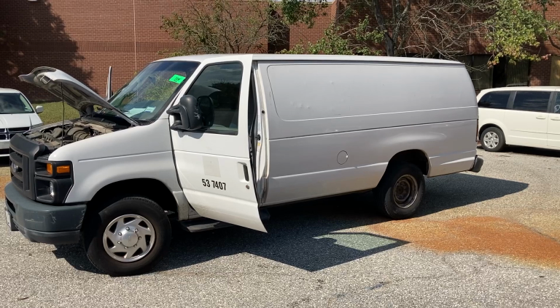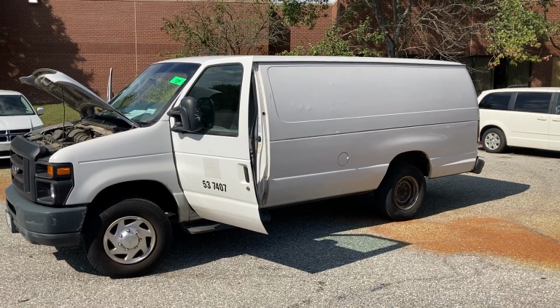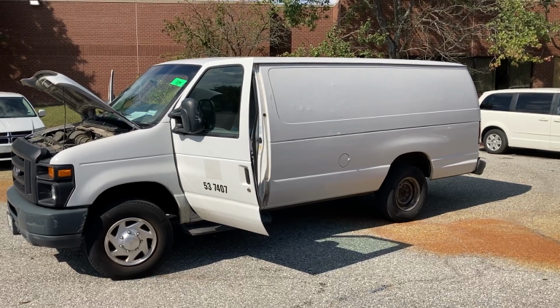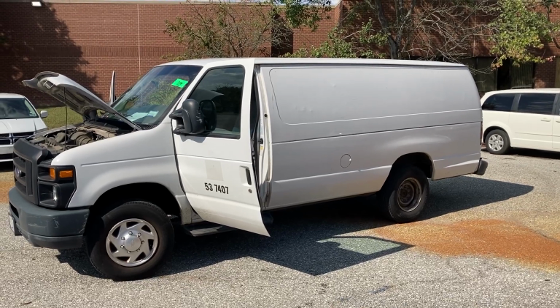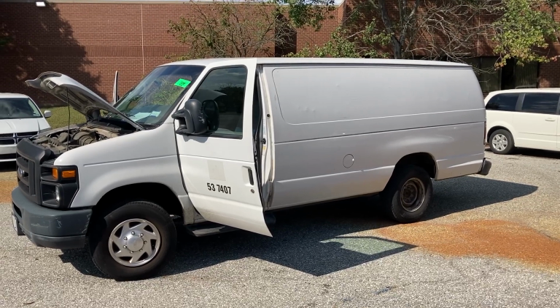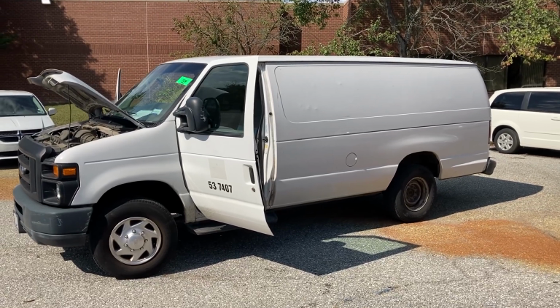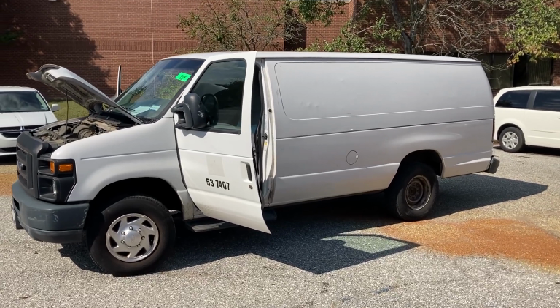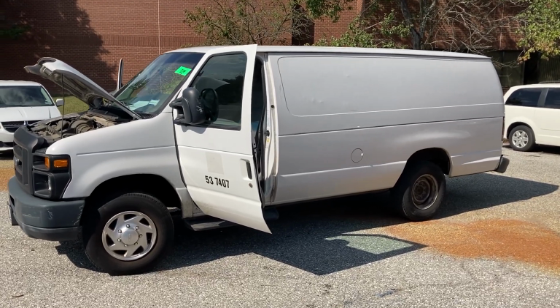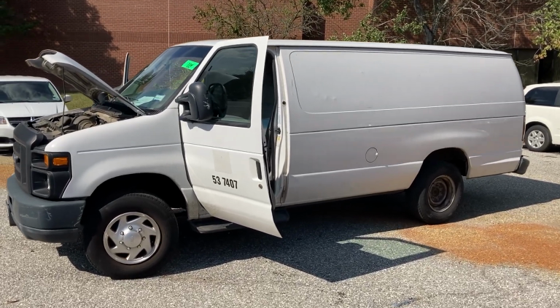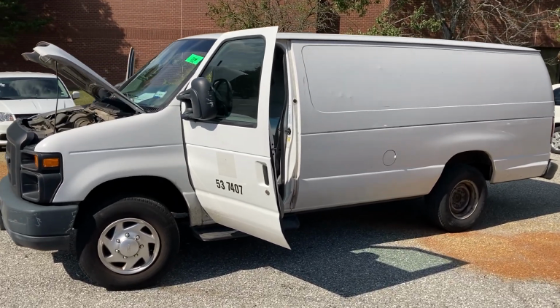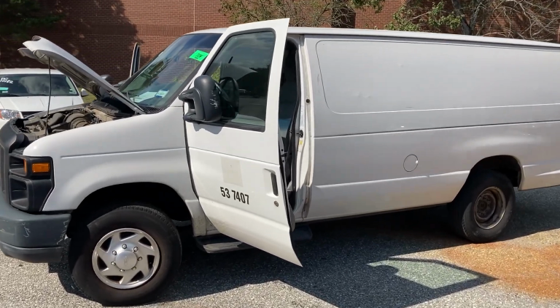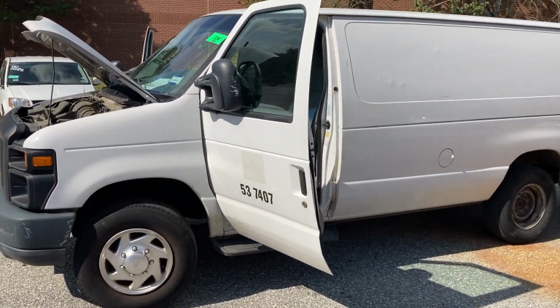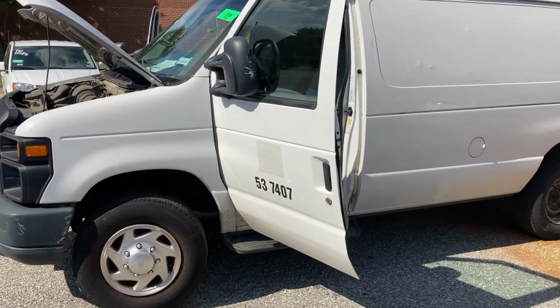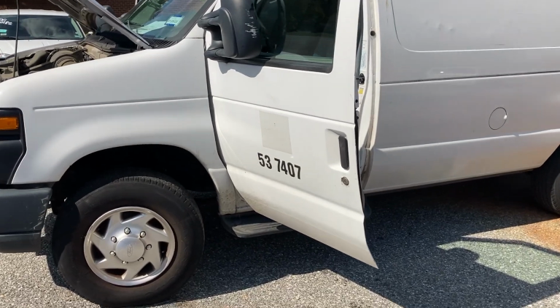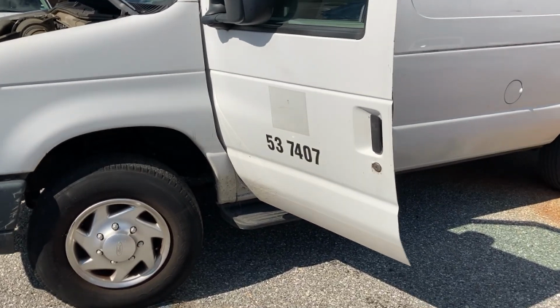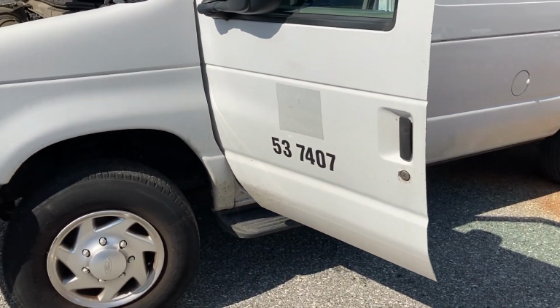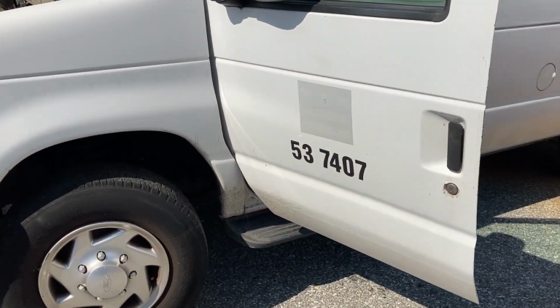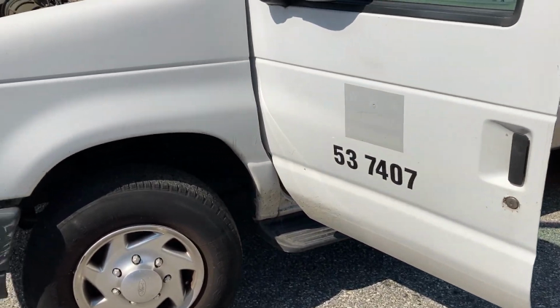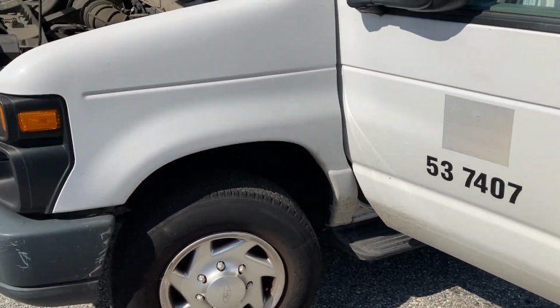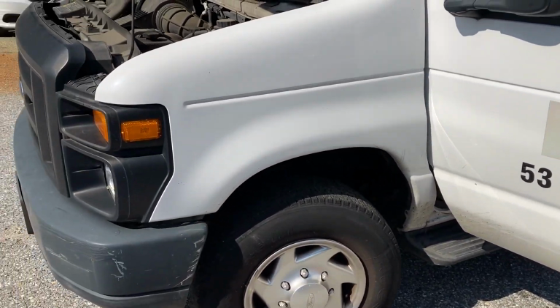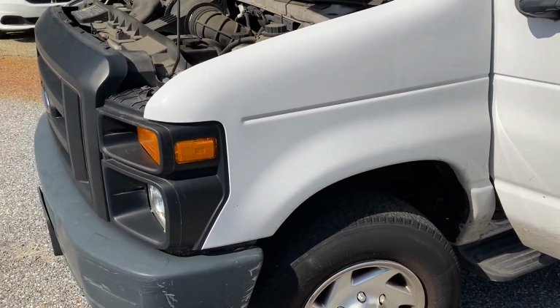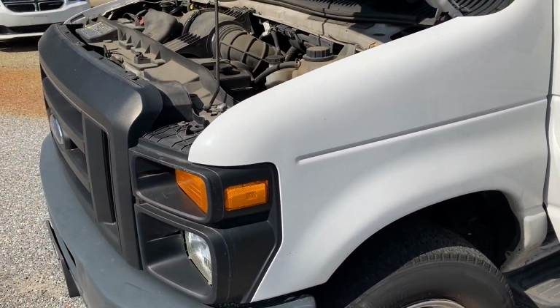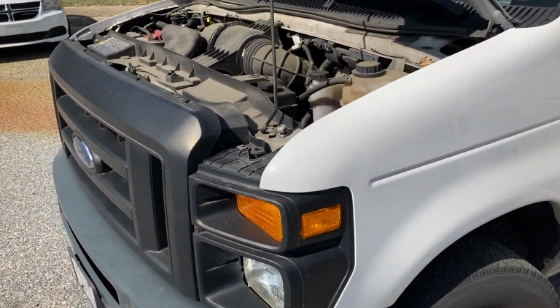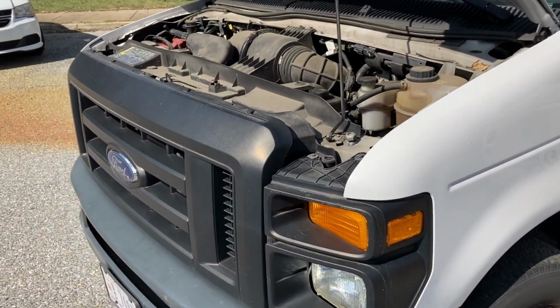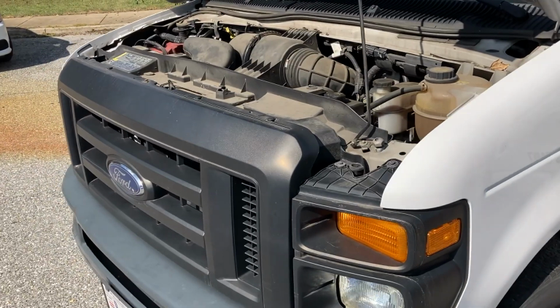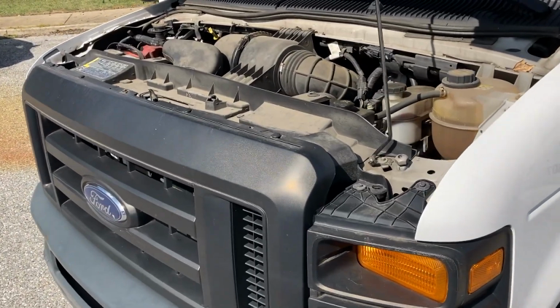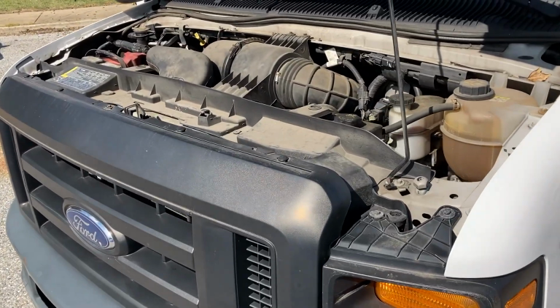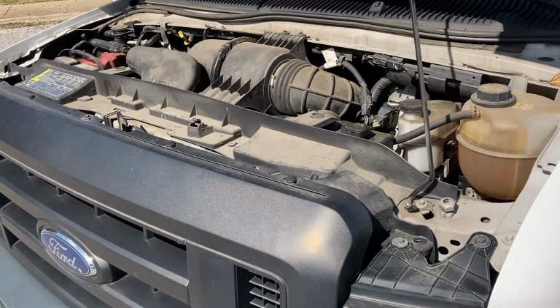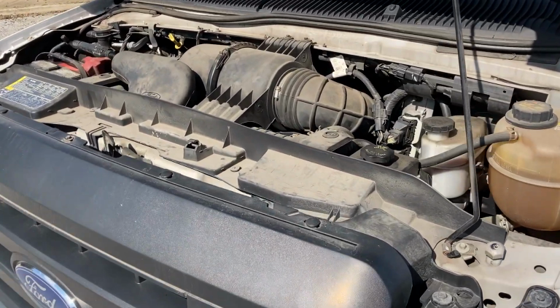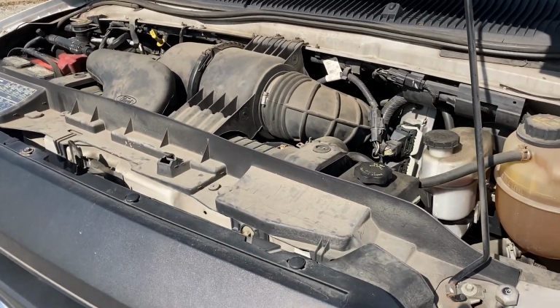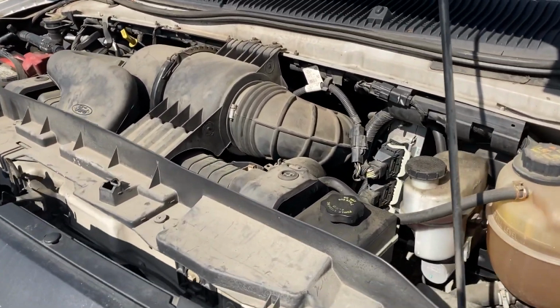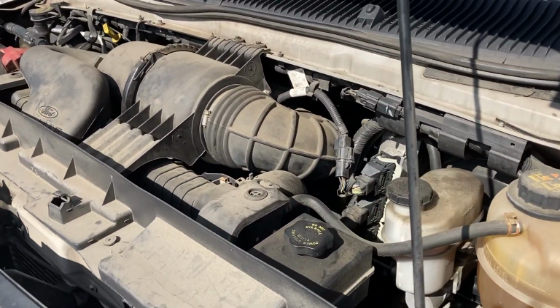Lot 33657, 55,700 miles. It starts right up. It moves in forward and reverse. It turns, it stops. AC blows very cold. There are no power windows and no power locks. The radio does work.